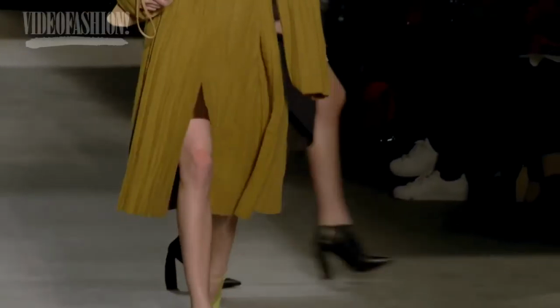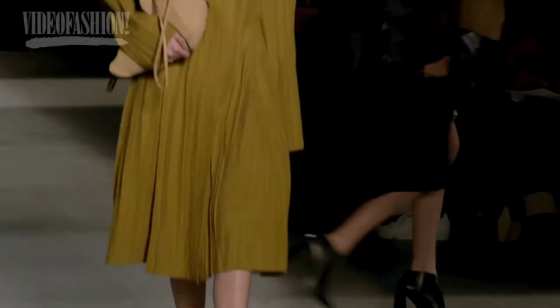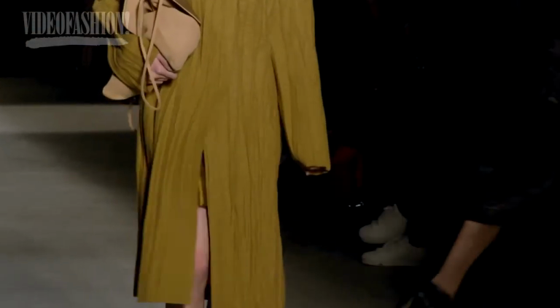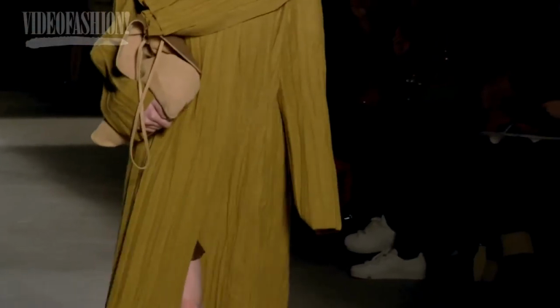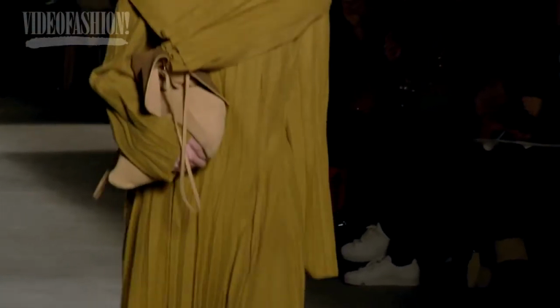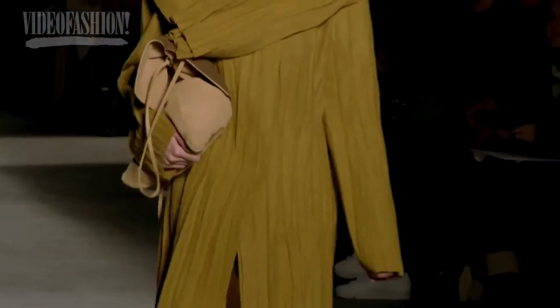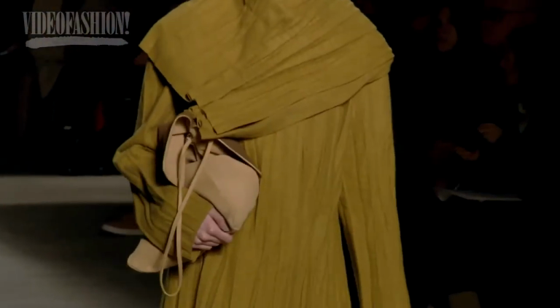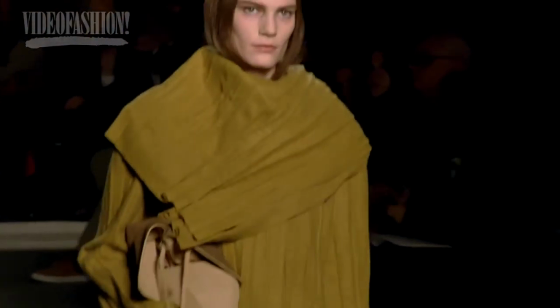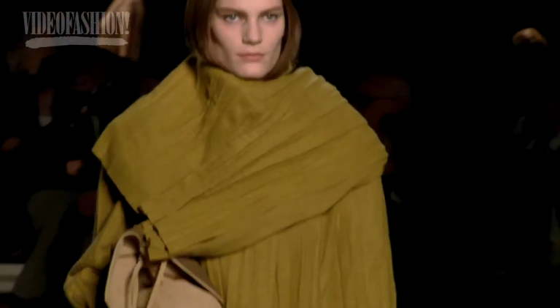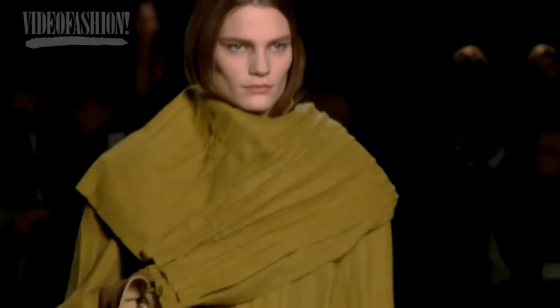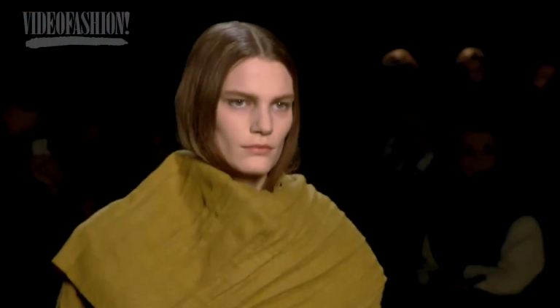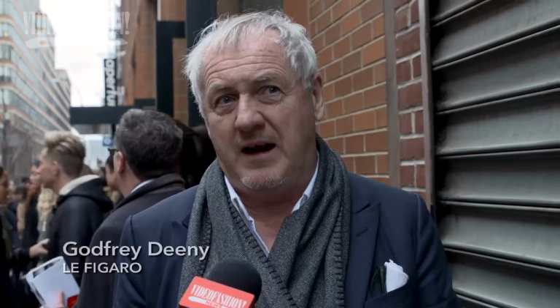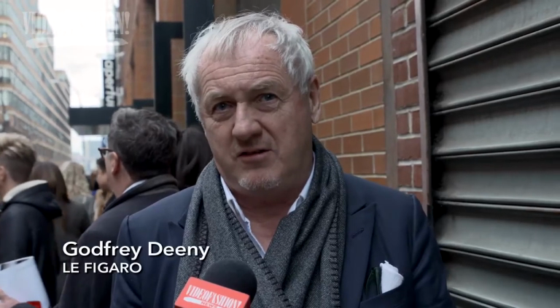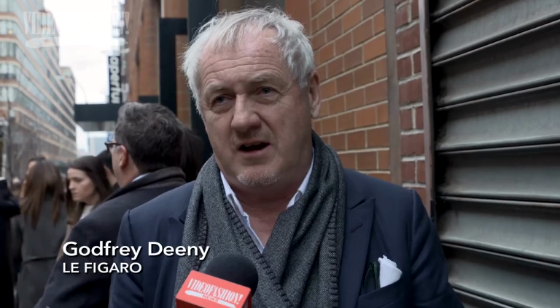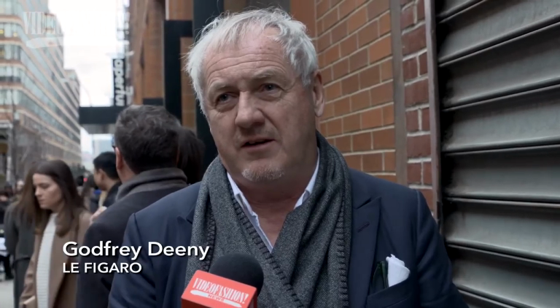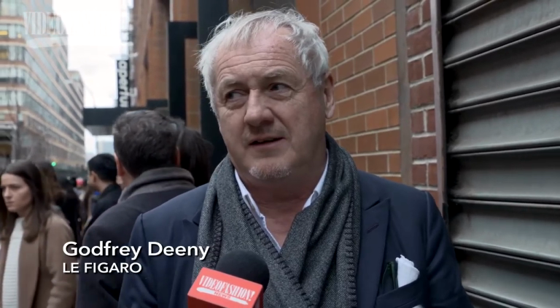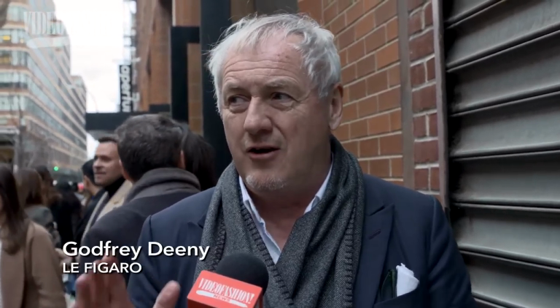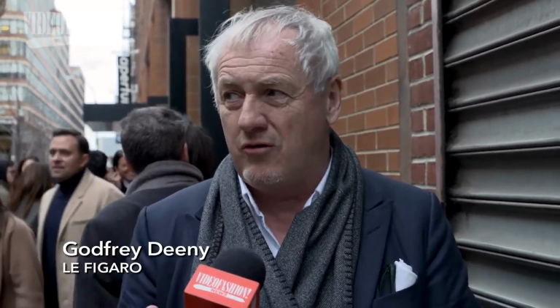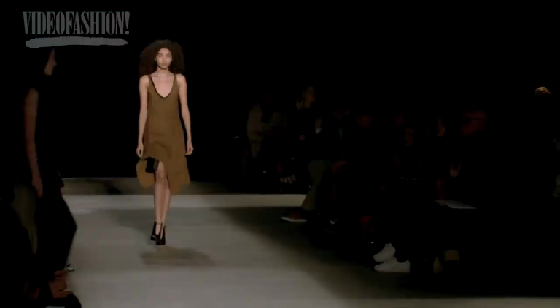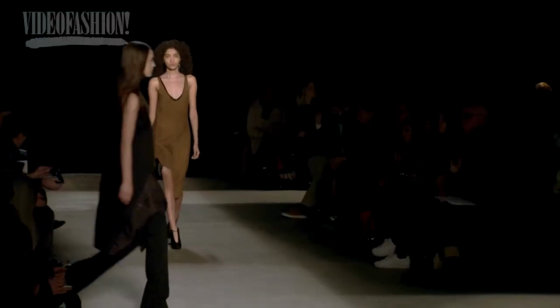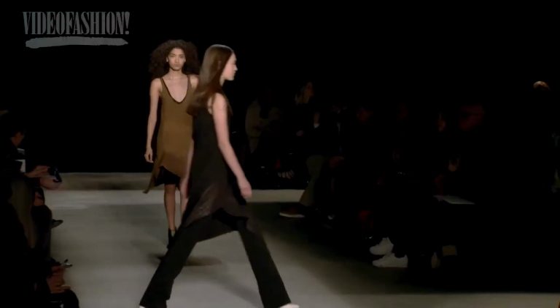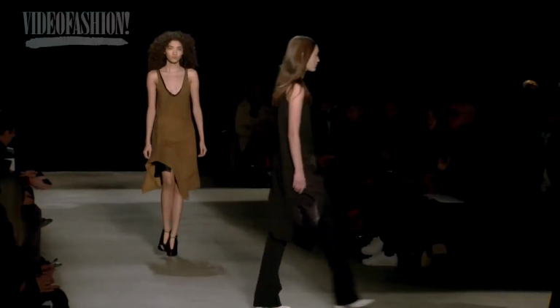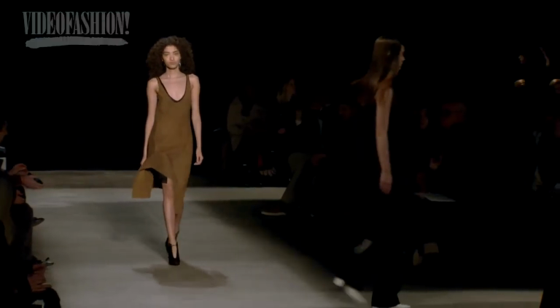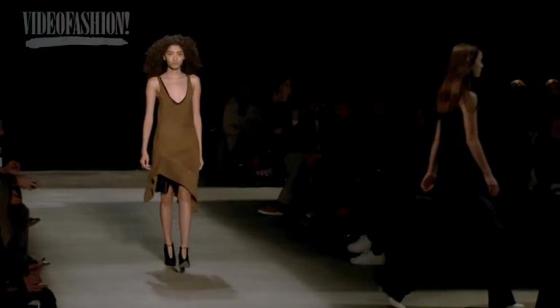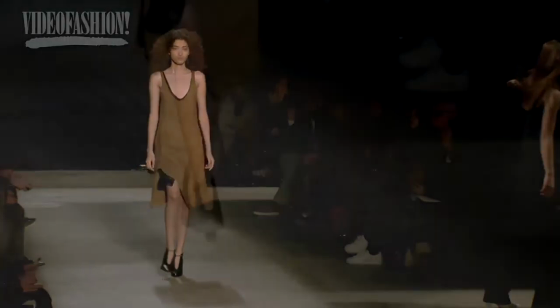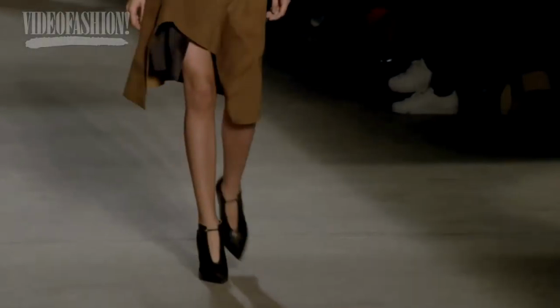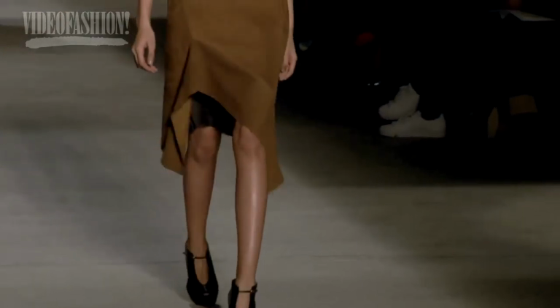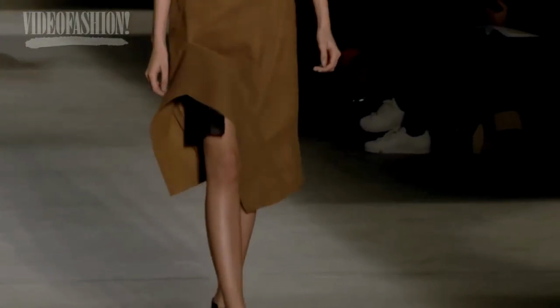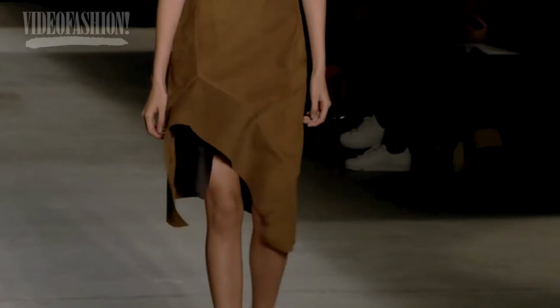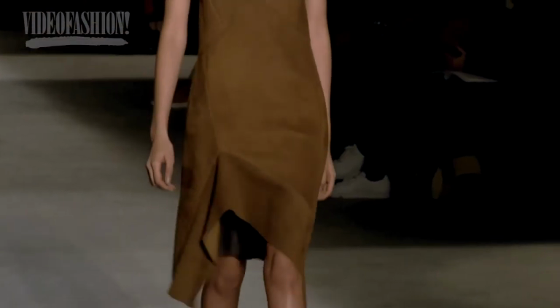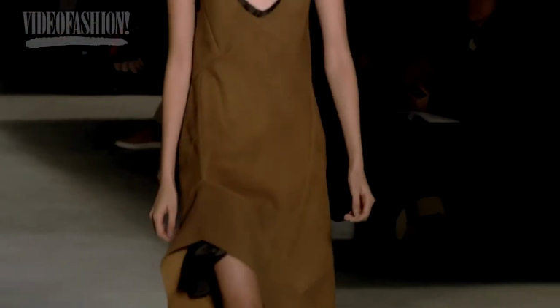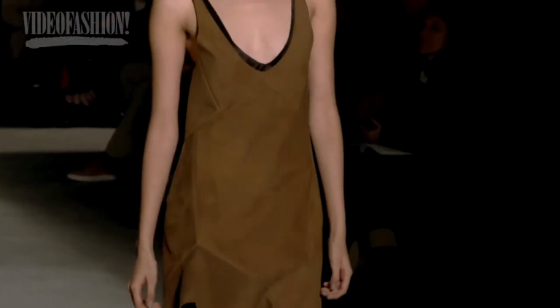I really like Narciso Rodriguez's show. I think he's a genuinely original designer, and the clothes do what great fashion is meant to do — they reflect the culture that you're living in.